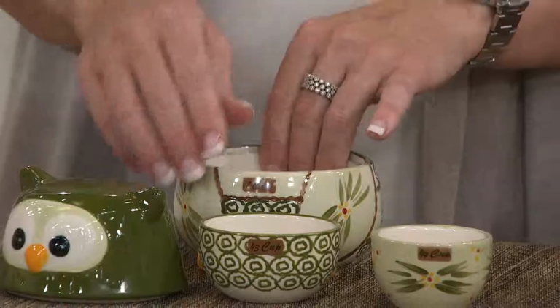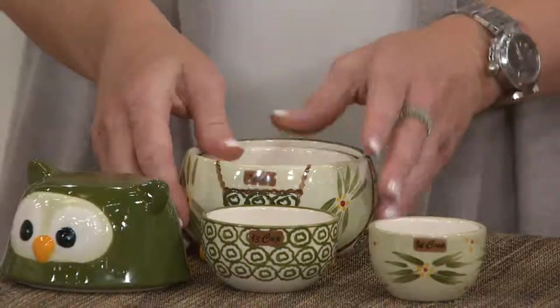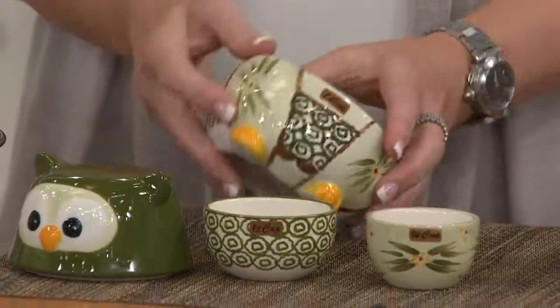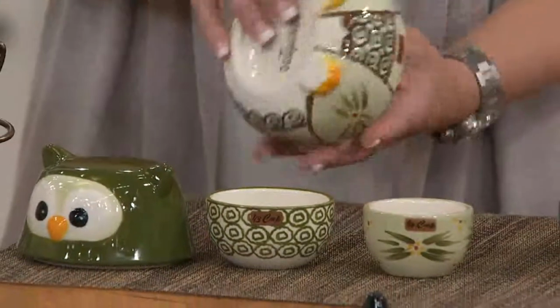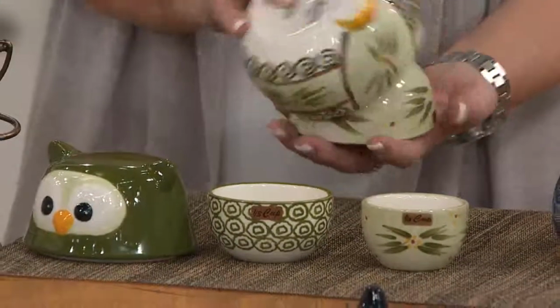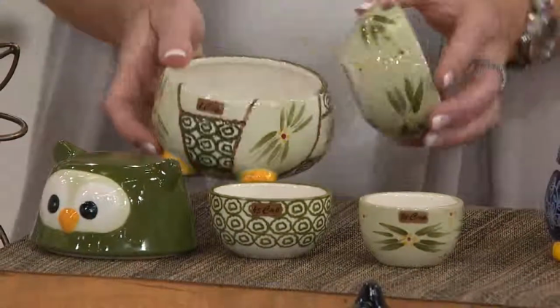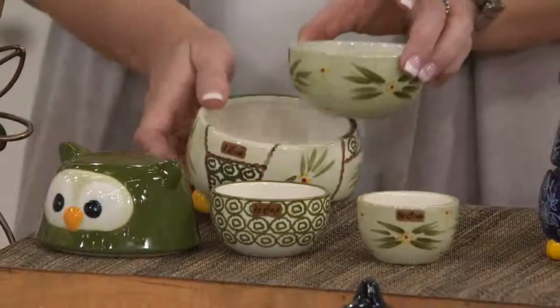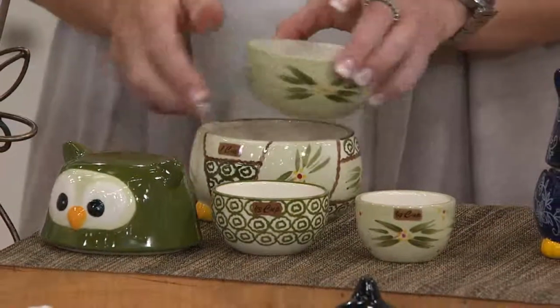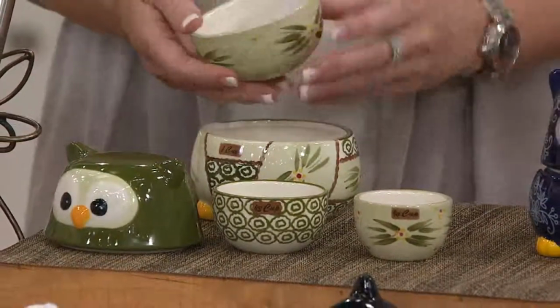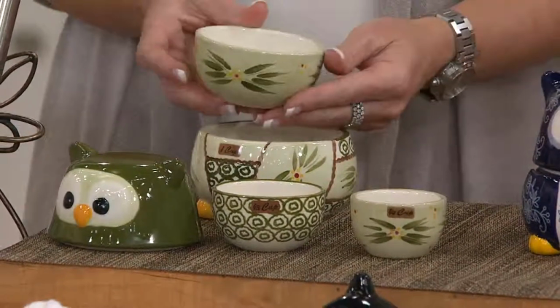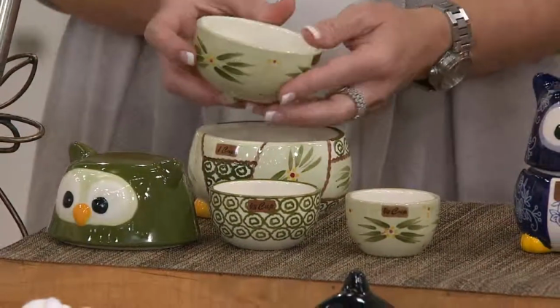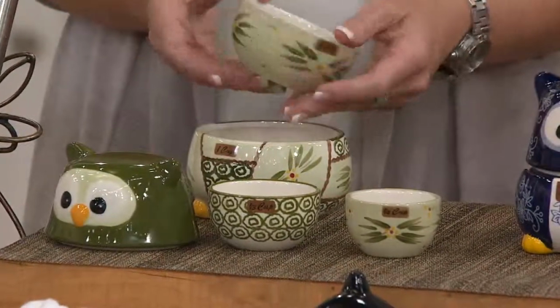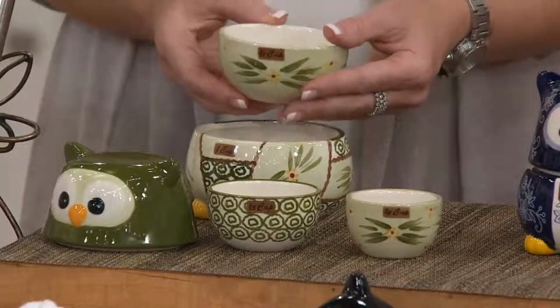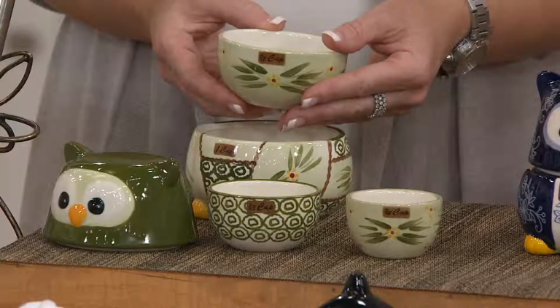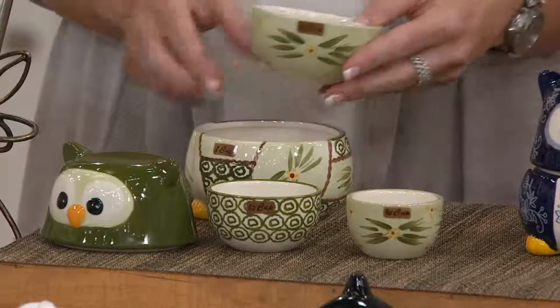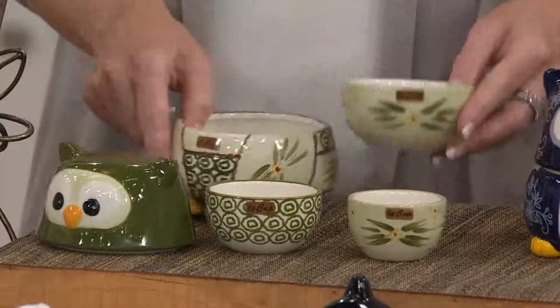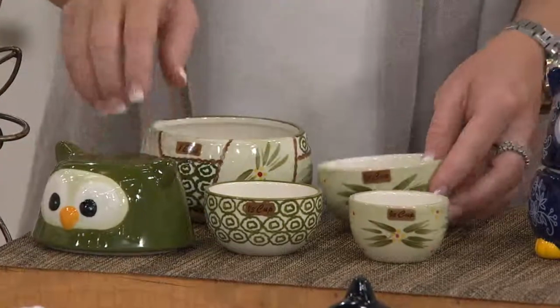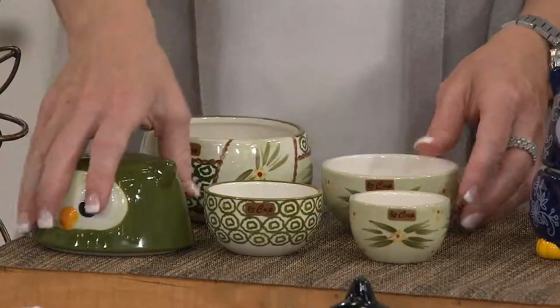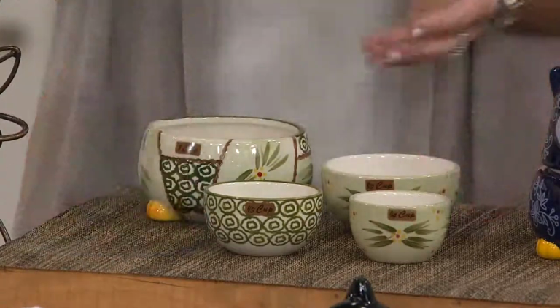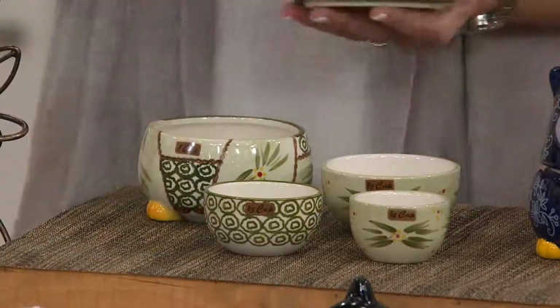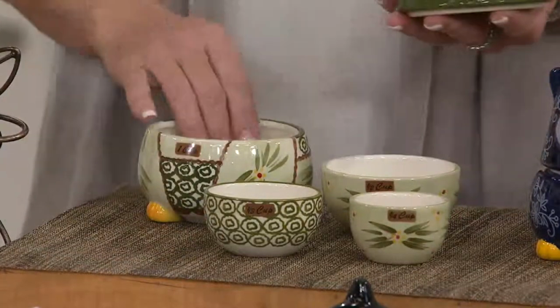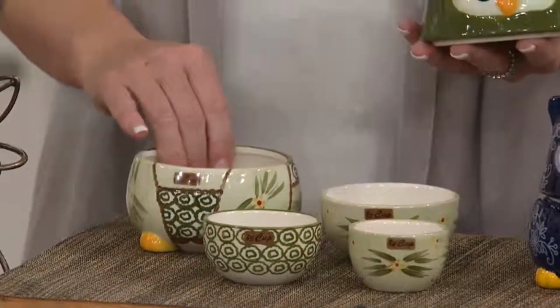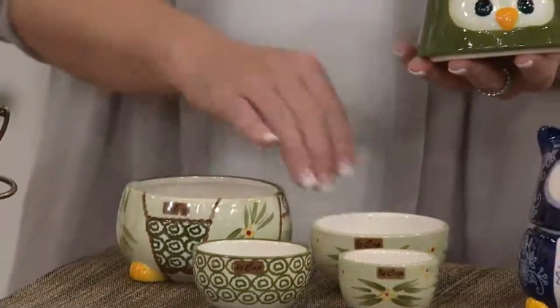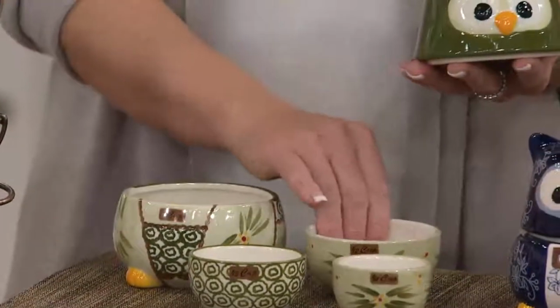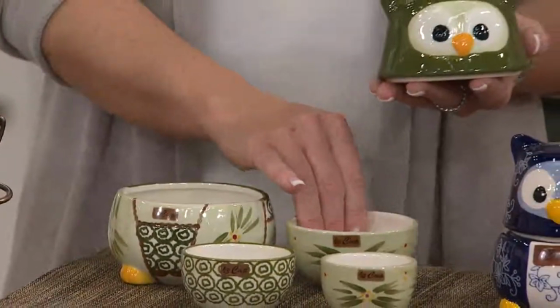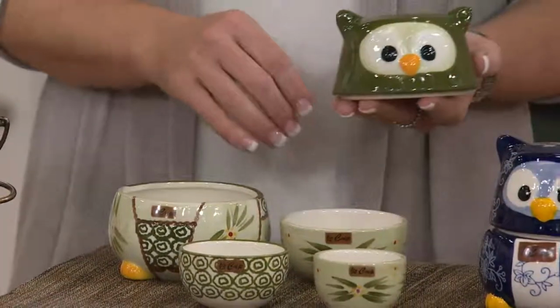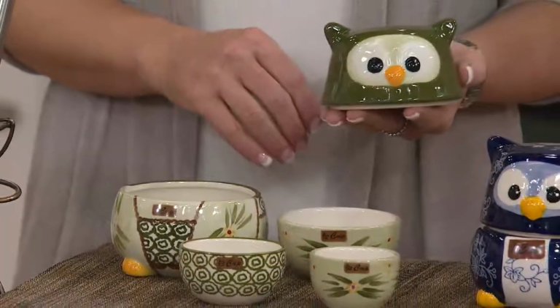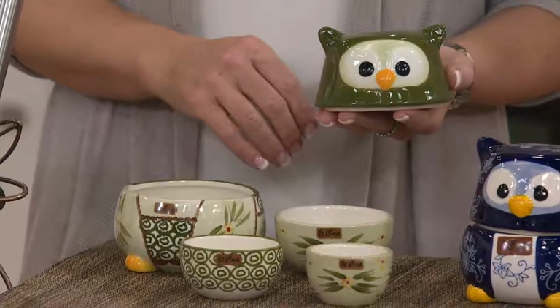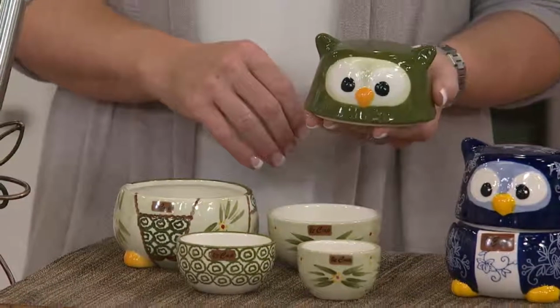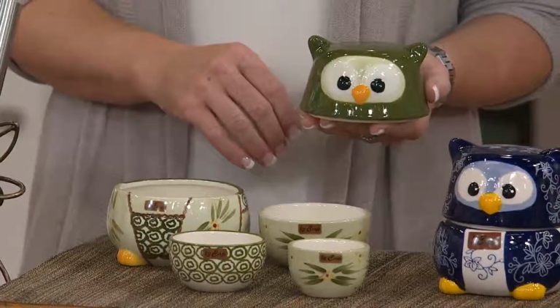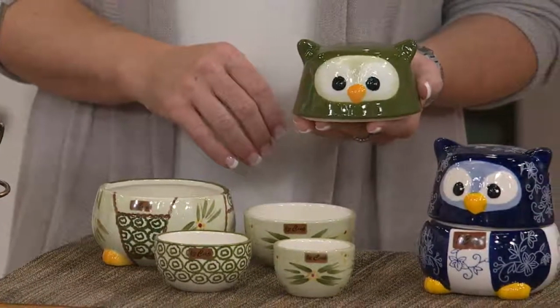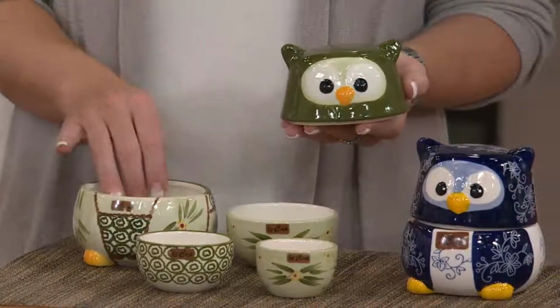This was the first. It's a set of four nesting measuring cups. It's customer top rated — everyone's loved them. But it must be retiring, so it's $19.32 at the clearance price. Grab it.